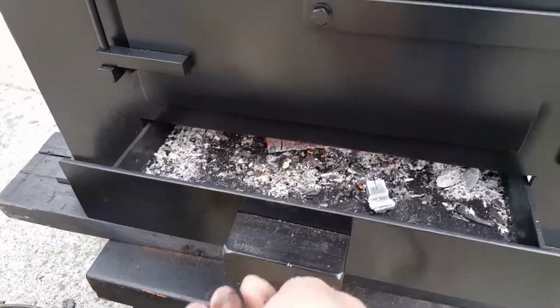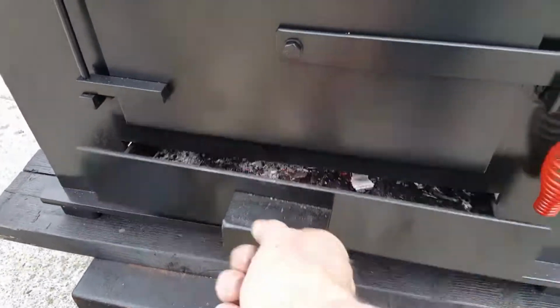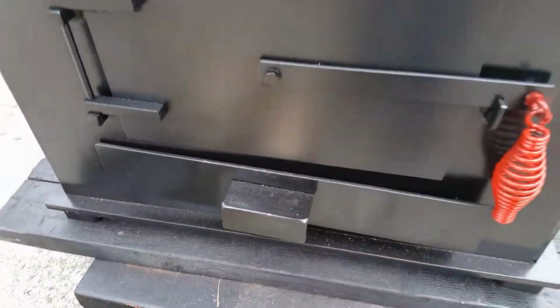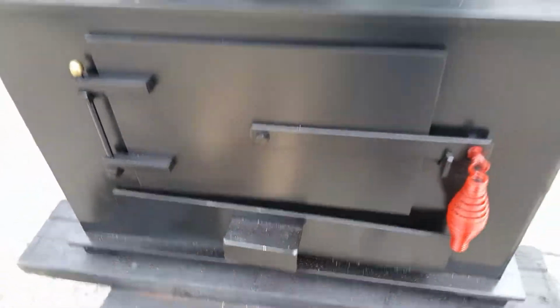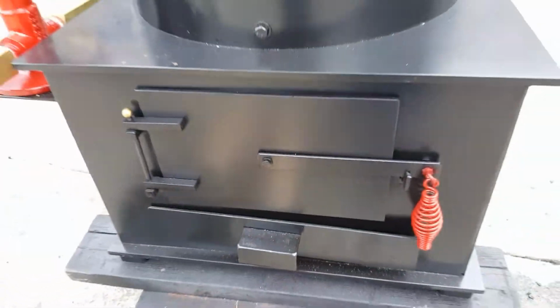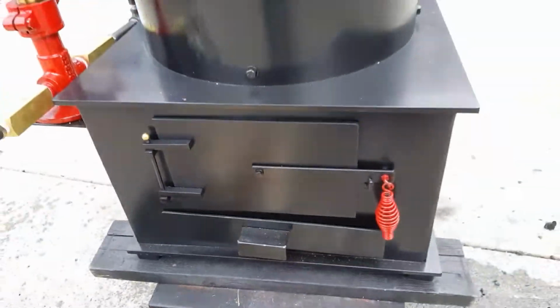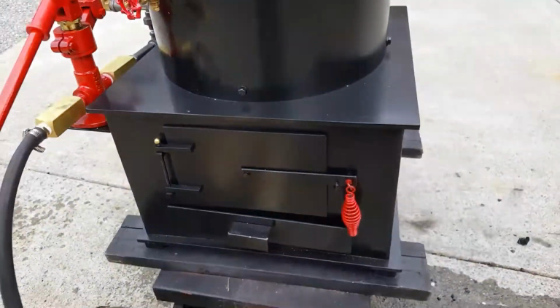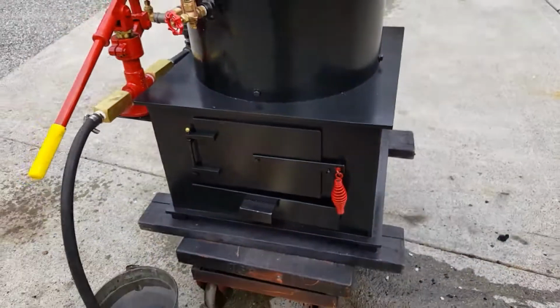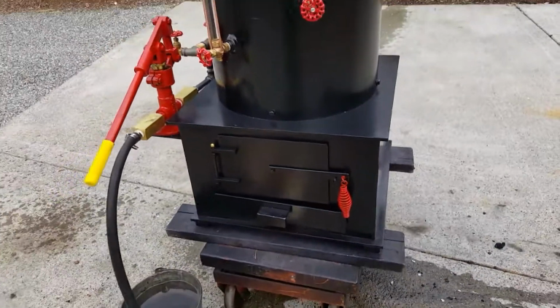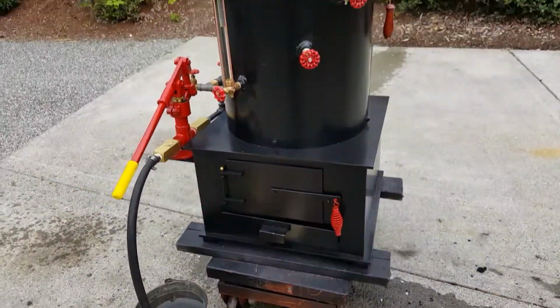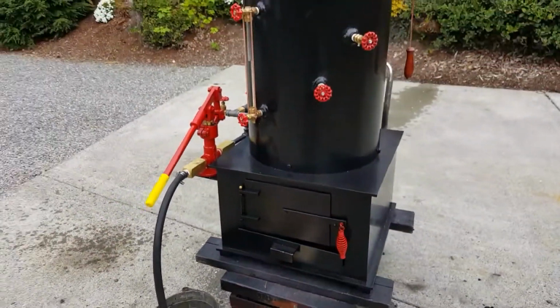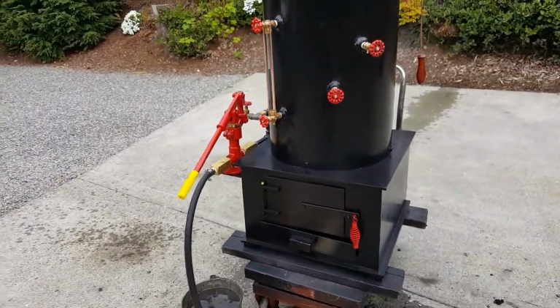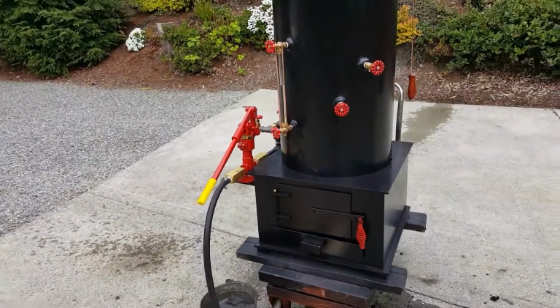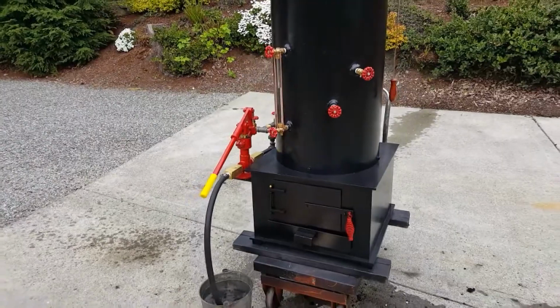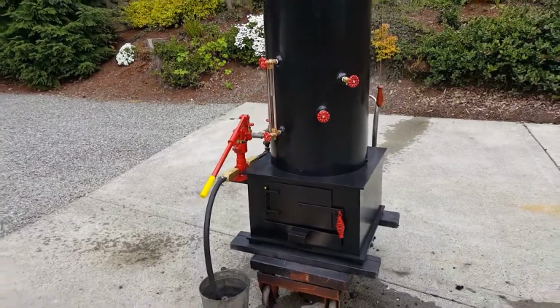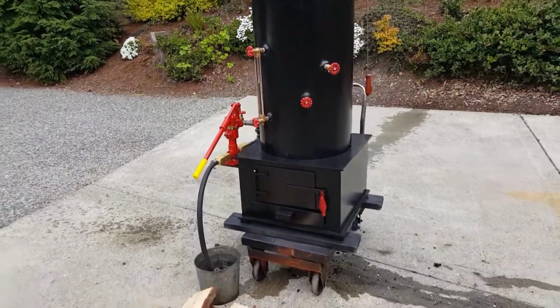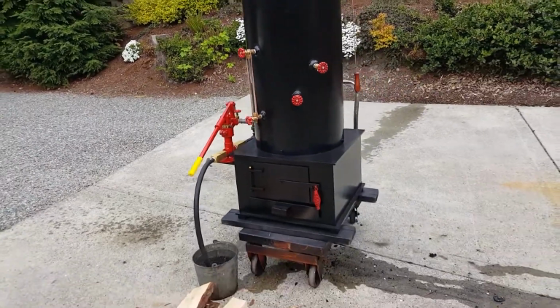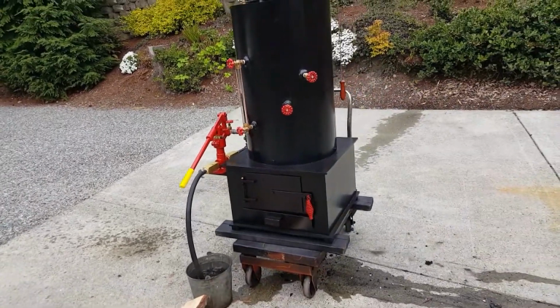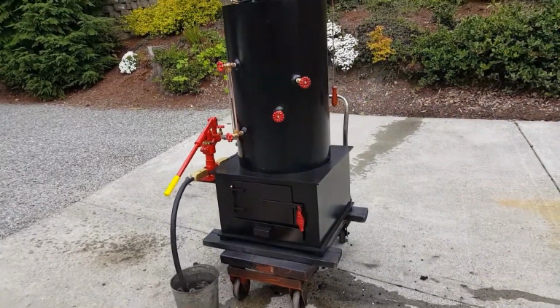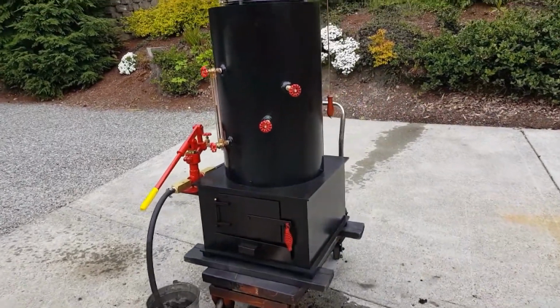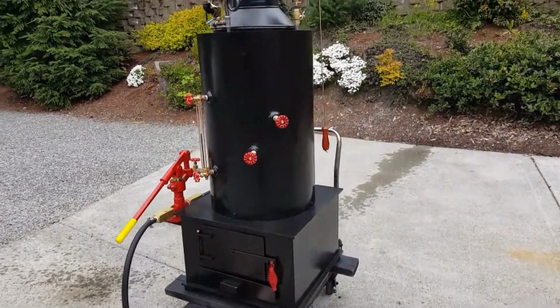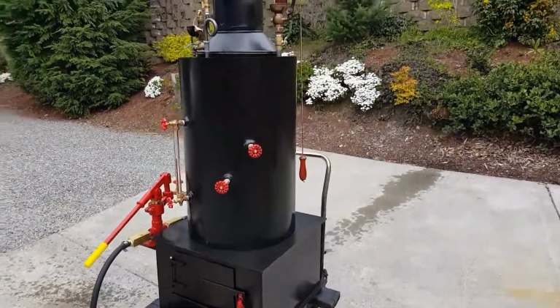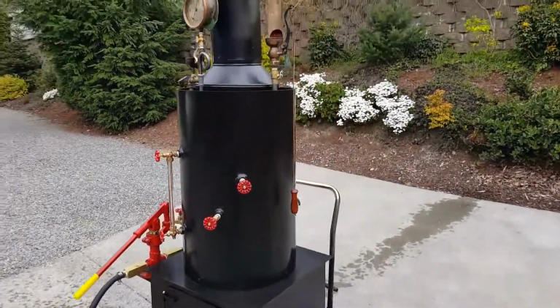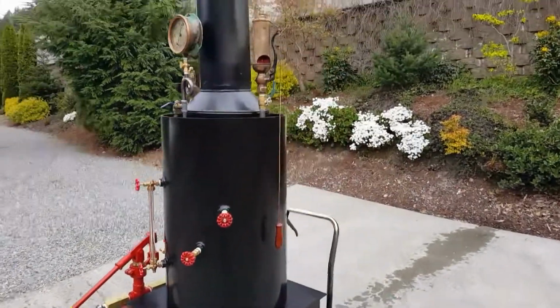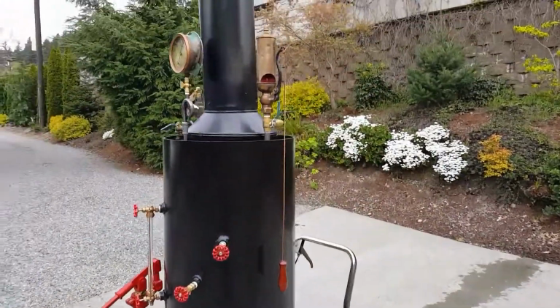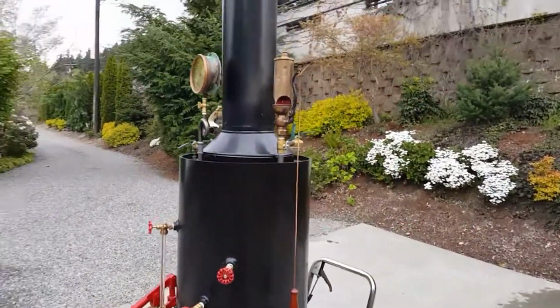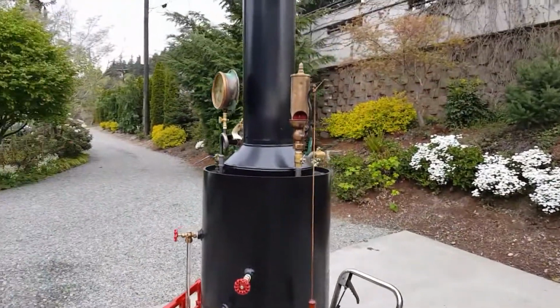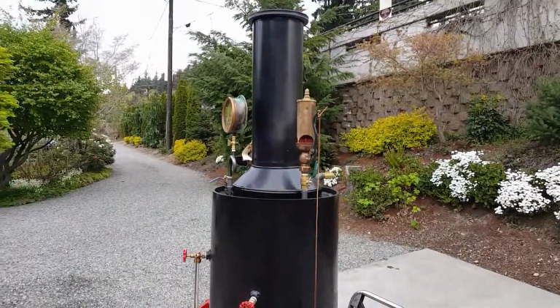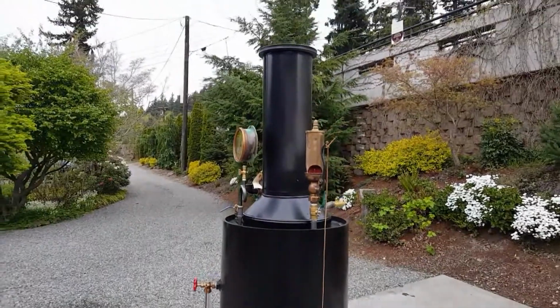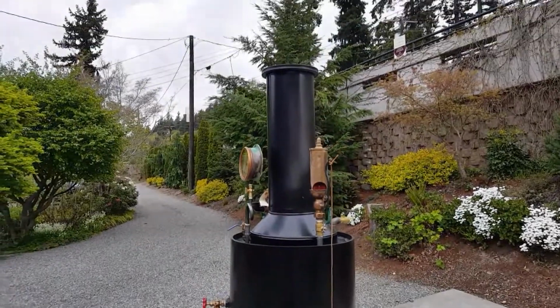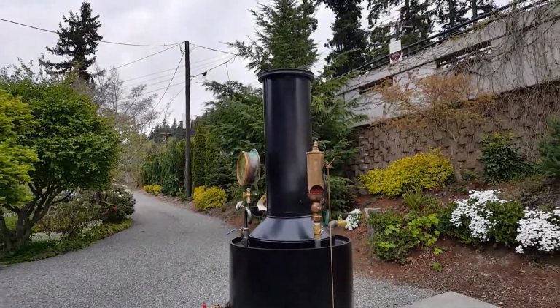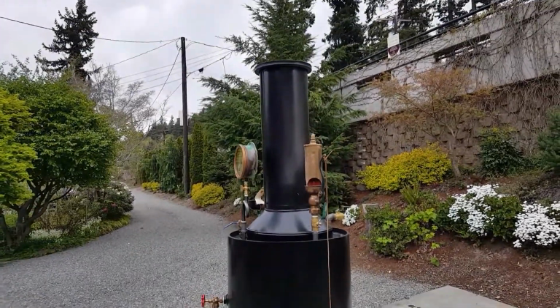It's a little bit warm. Real nice boiler — the best I can build. Total height is about 80 inches to the top of the stack.